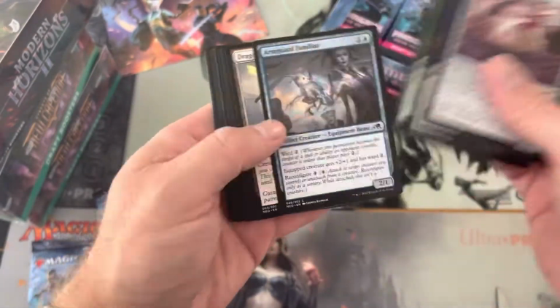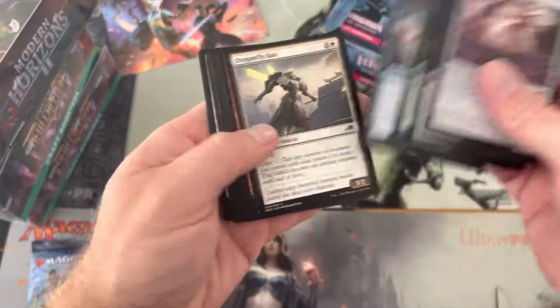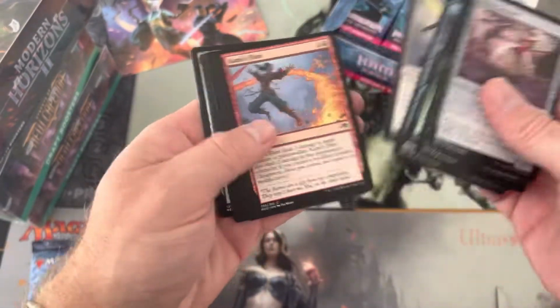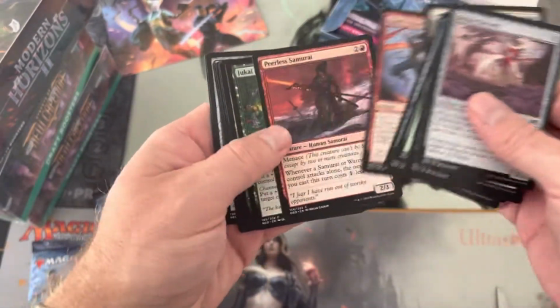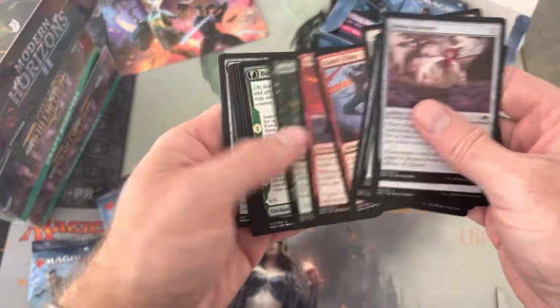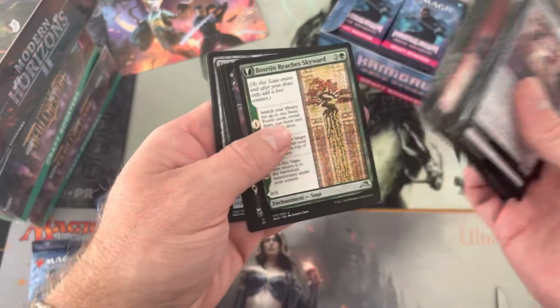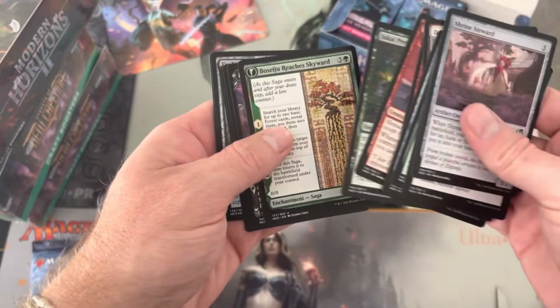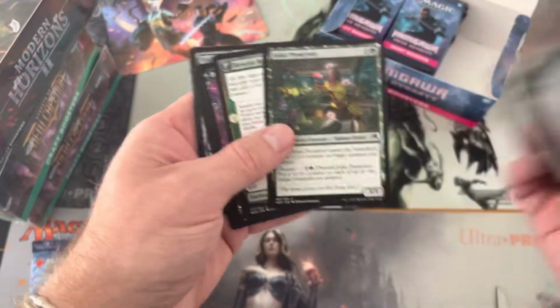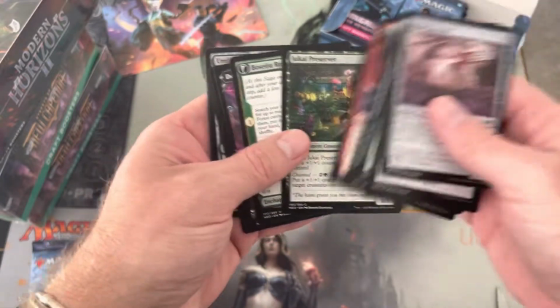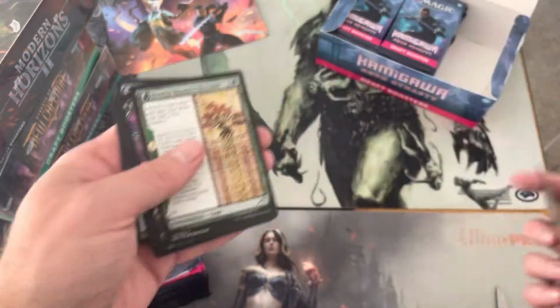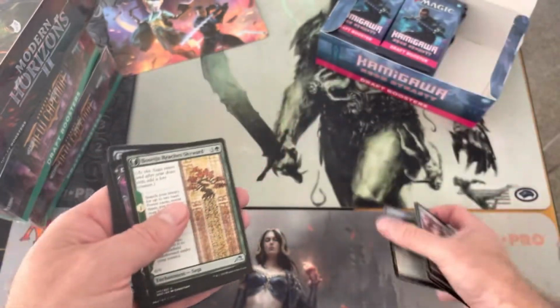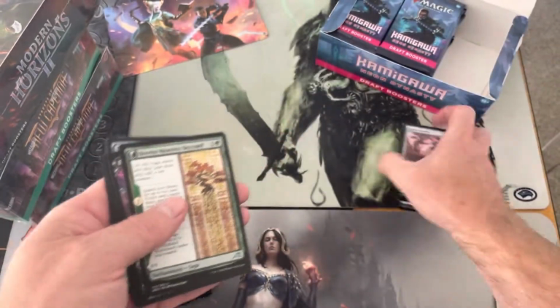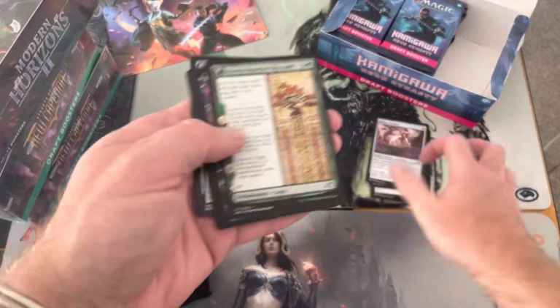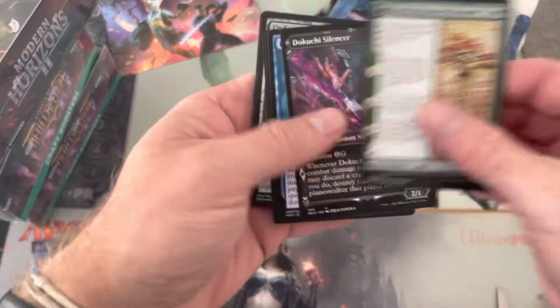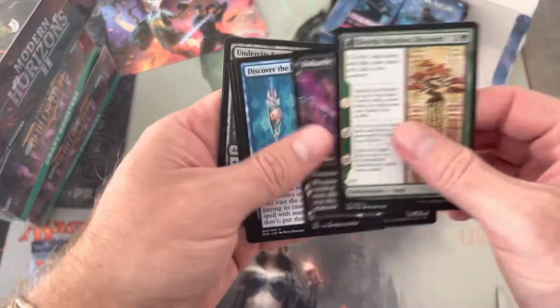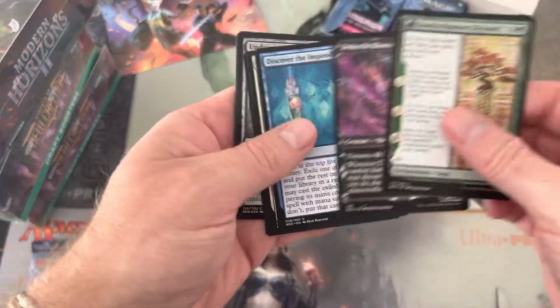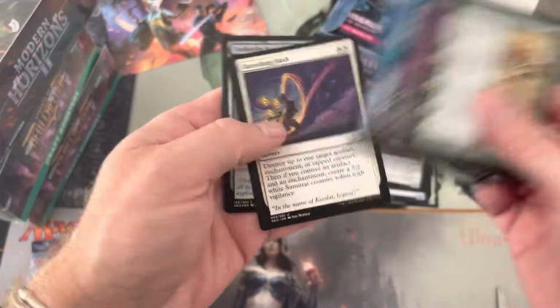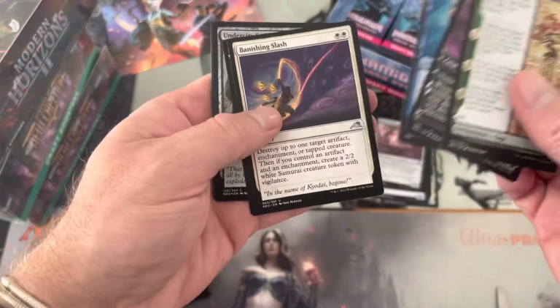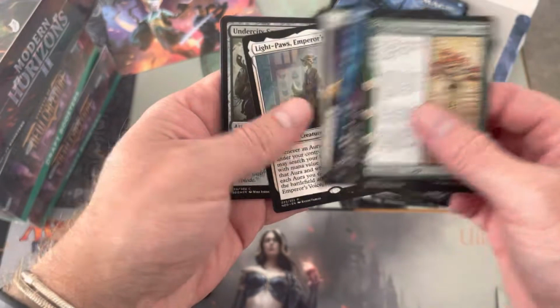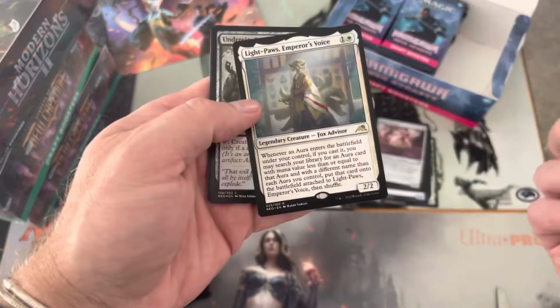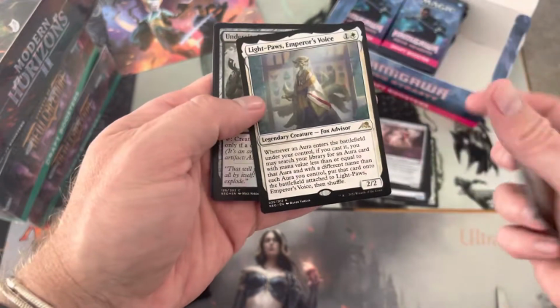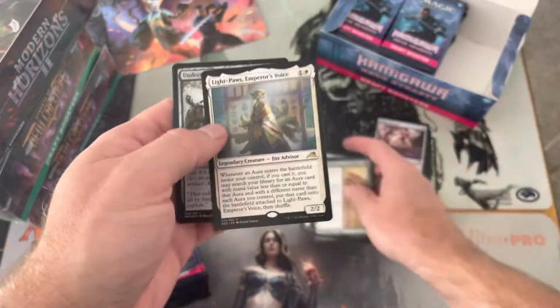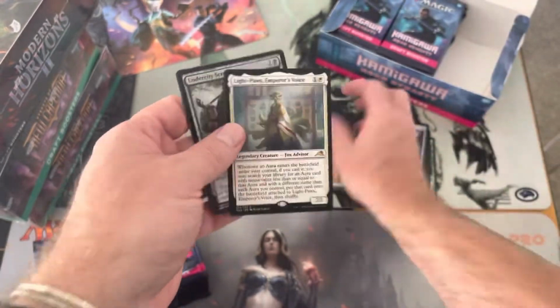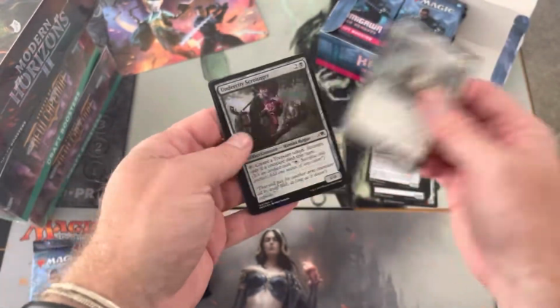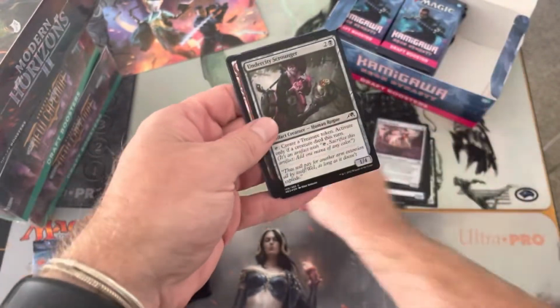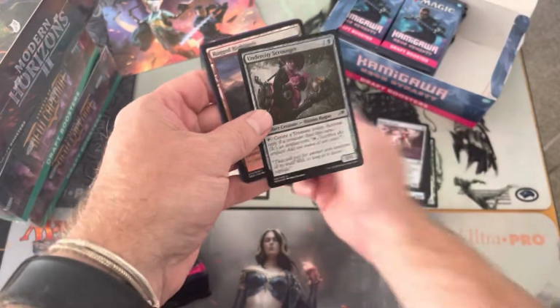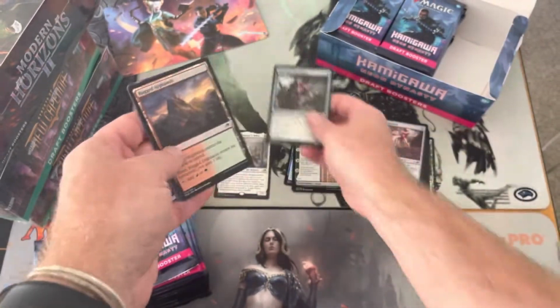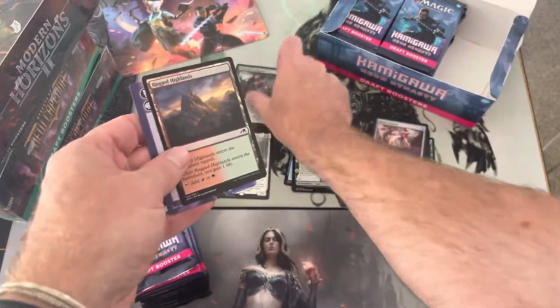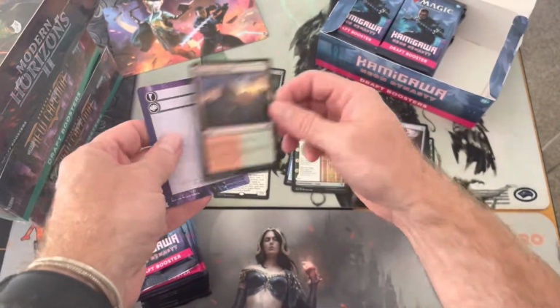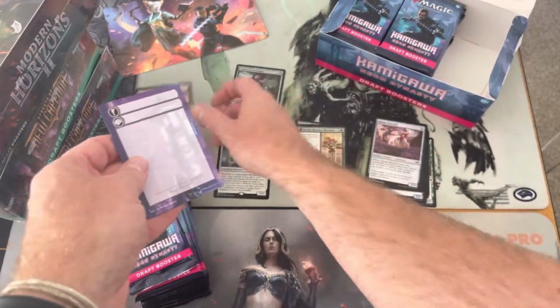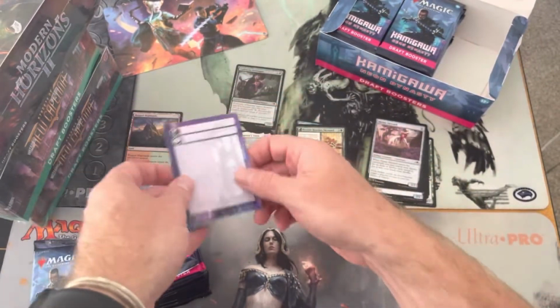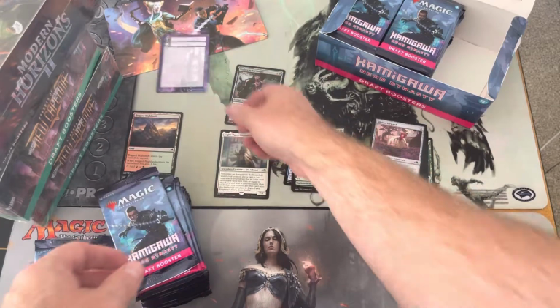Just fly past these commons. Got our uncommon there. Light Paws is our rare, a foil, a land, and a token.